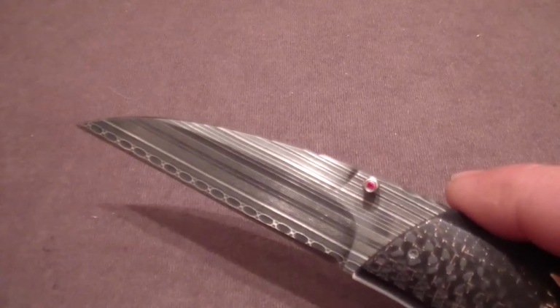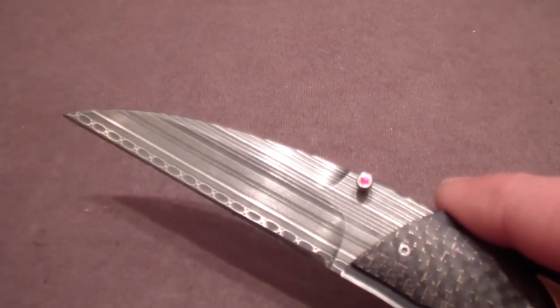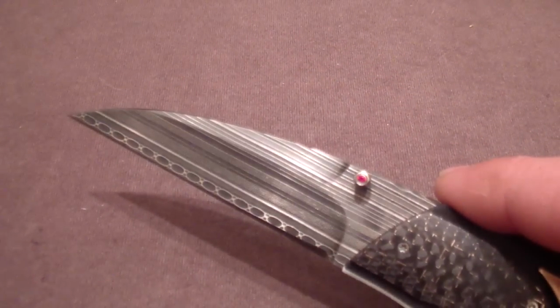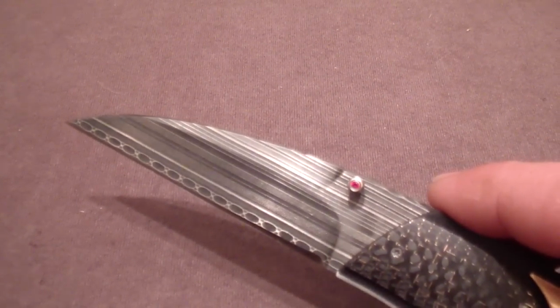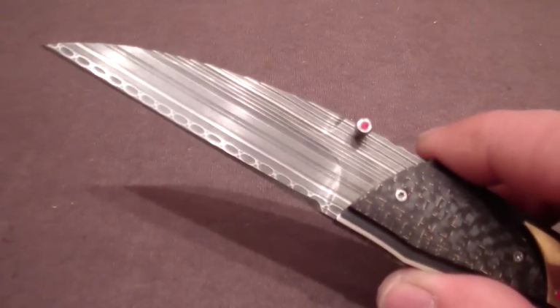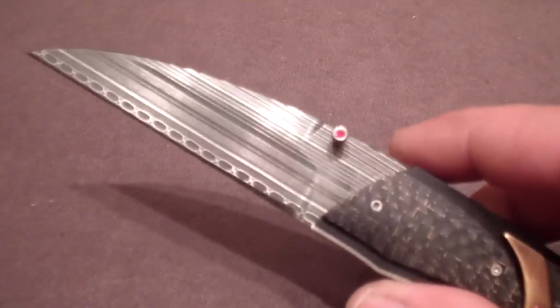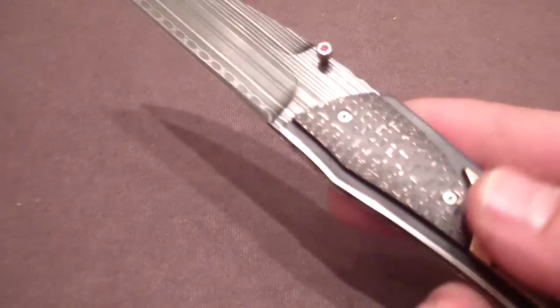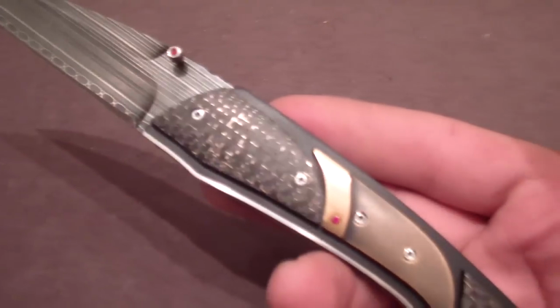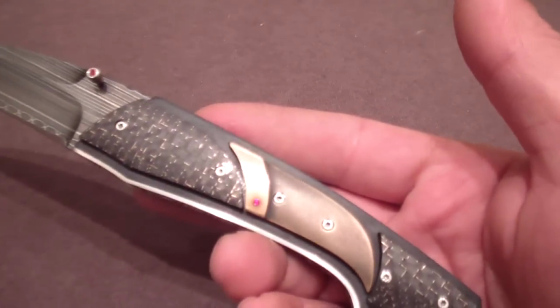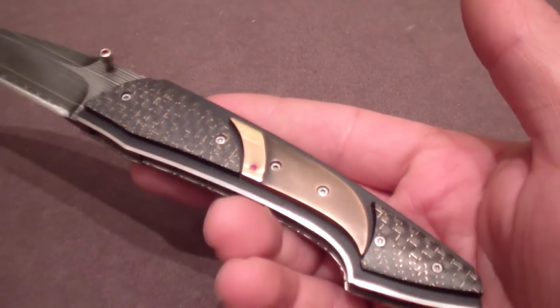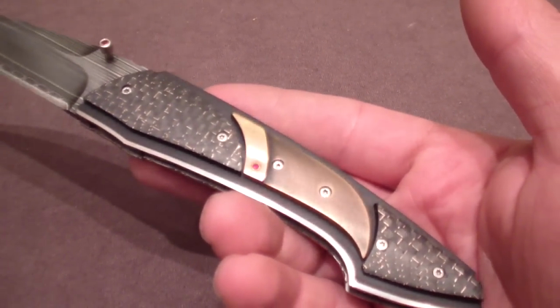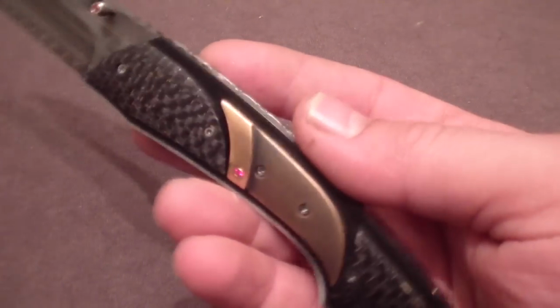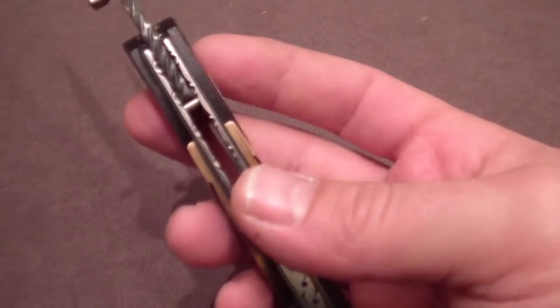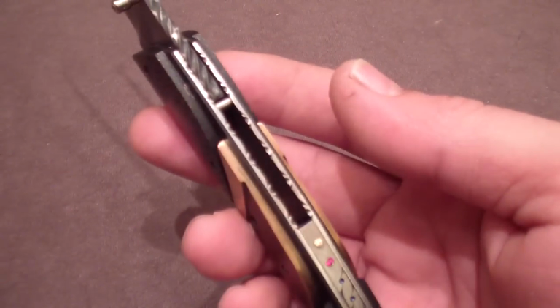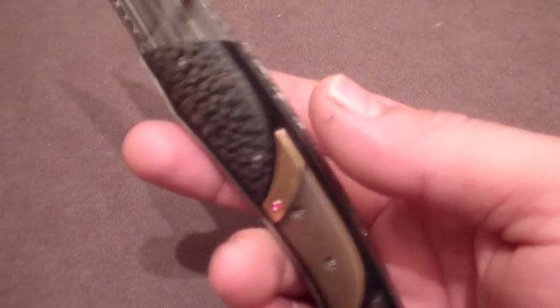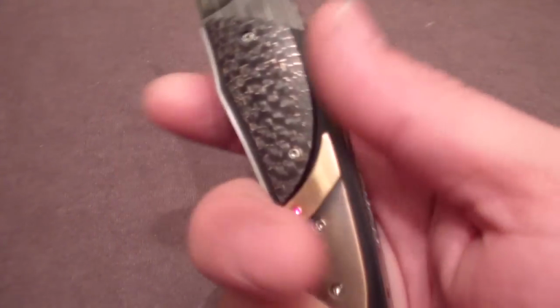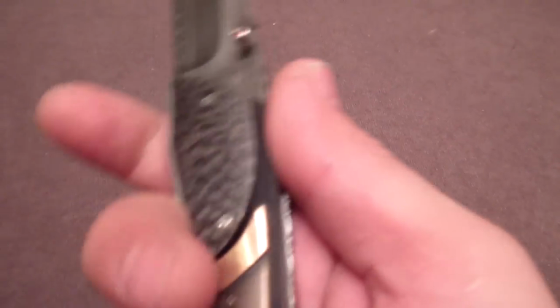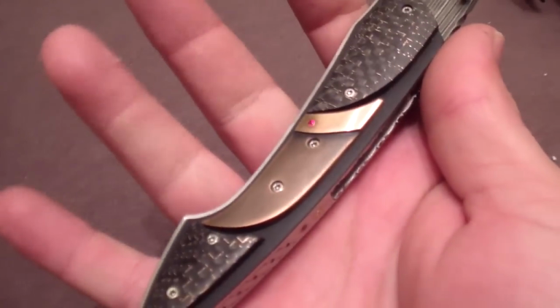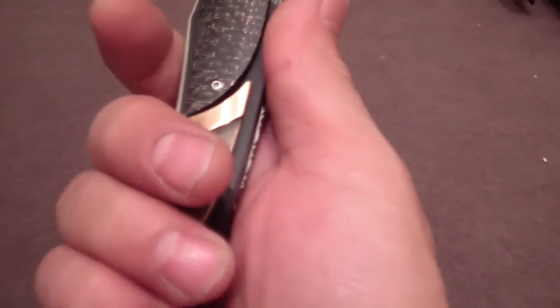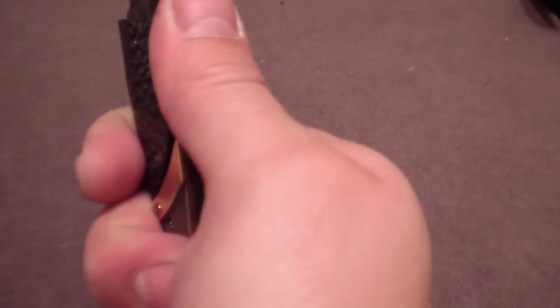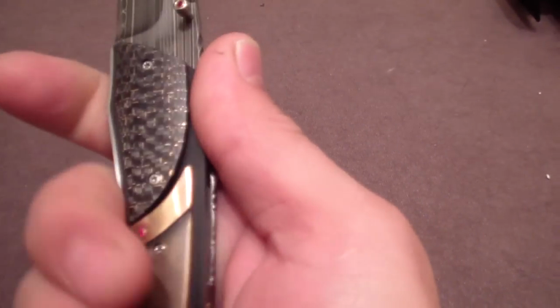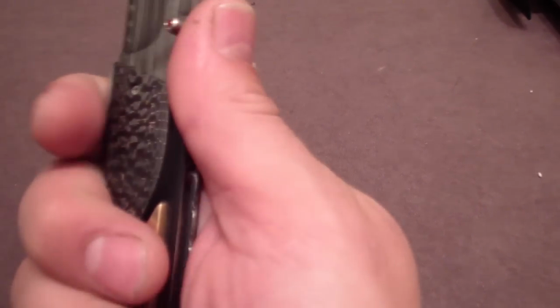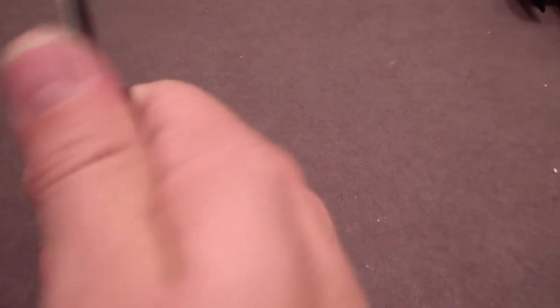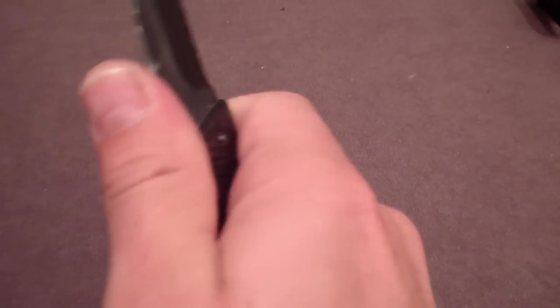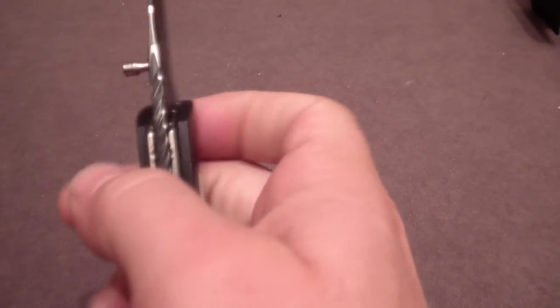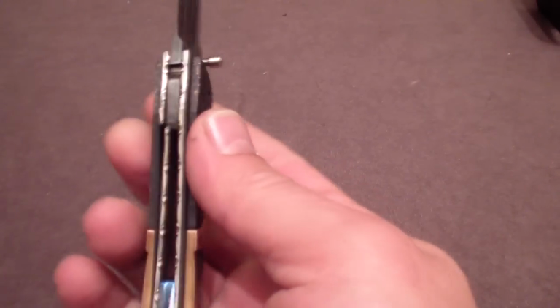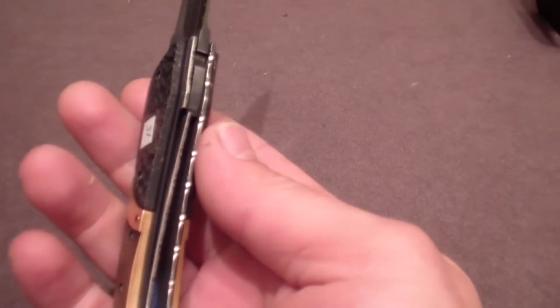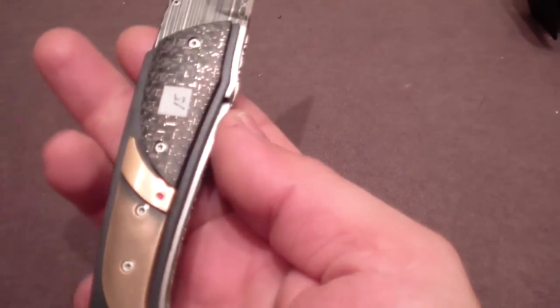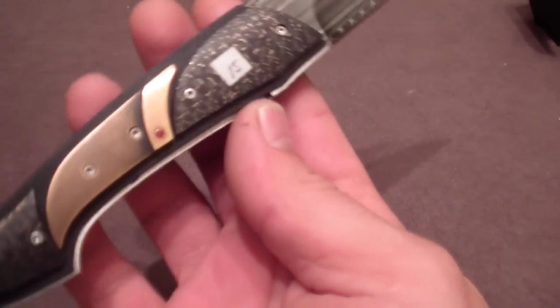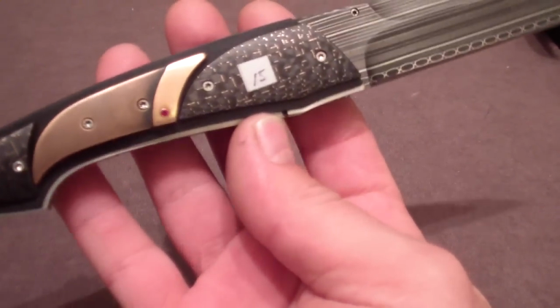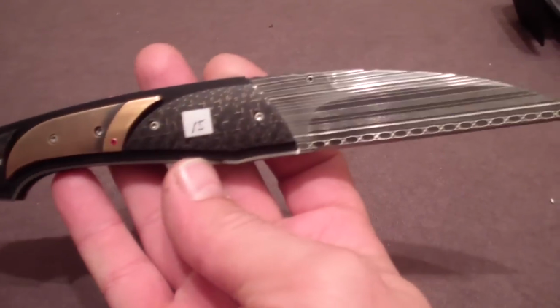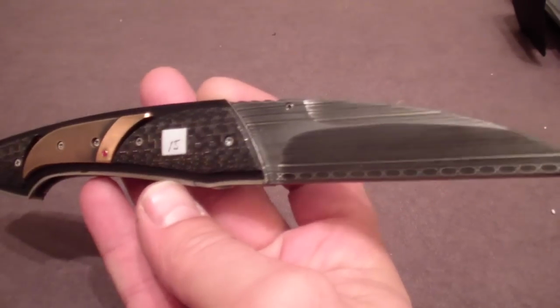Some people would just walk by these because they're really dressy, but these are incredibly ergonomic. I love these handles, they're so nice. Look at how smooth this is — it just feels really good in your hand.